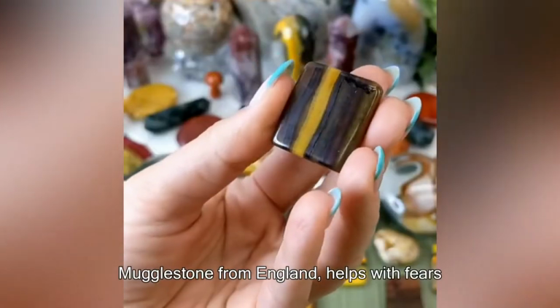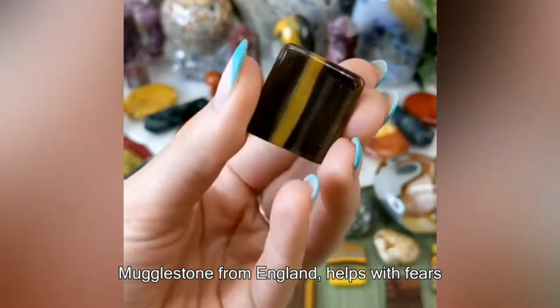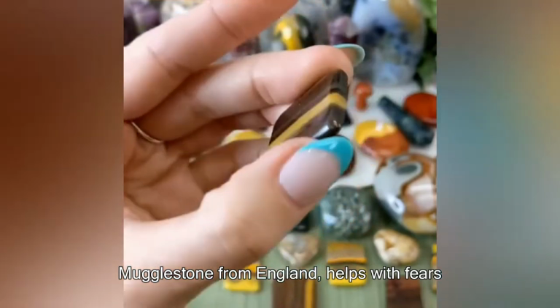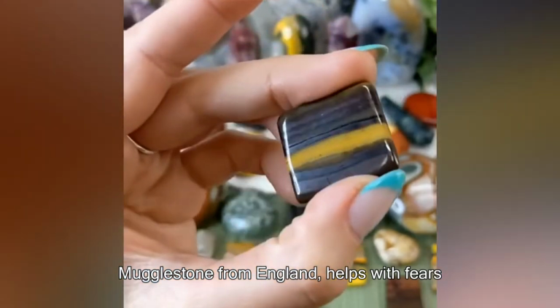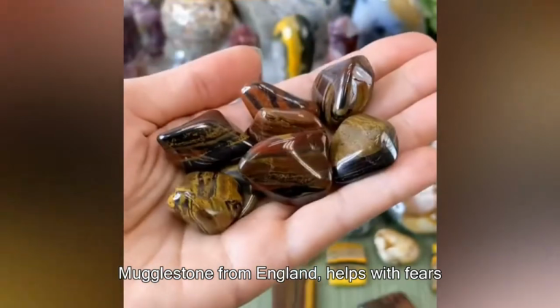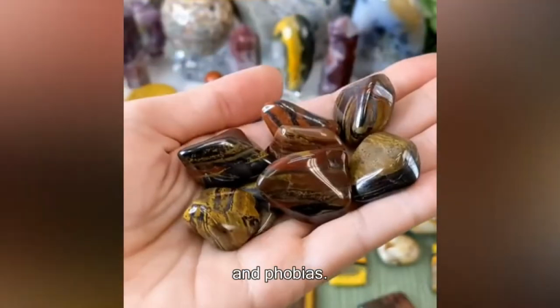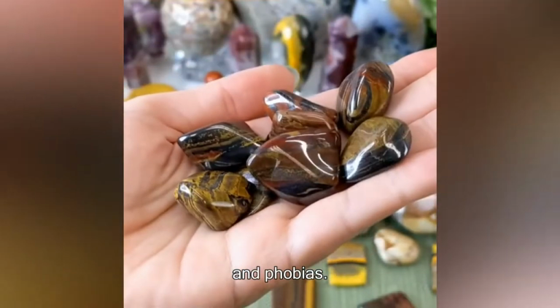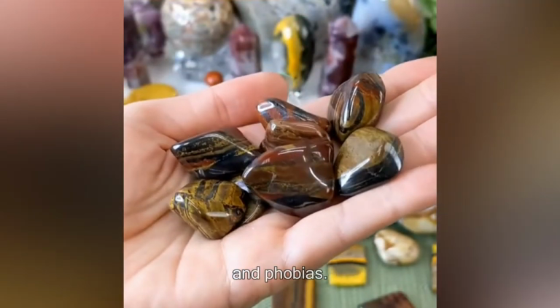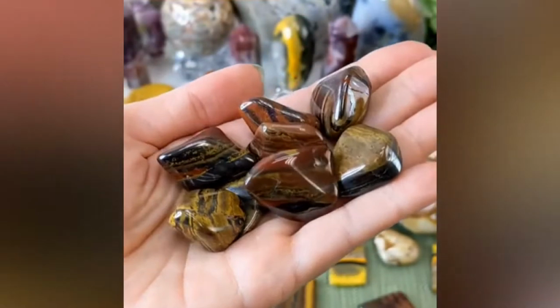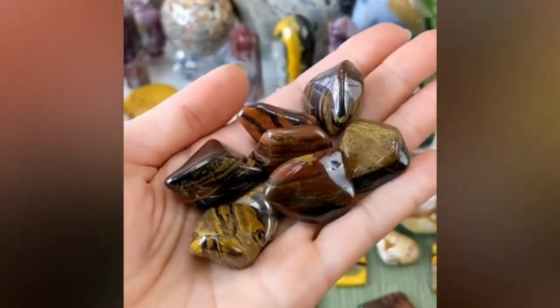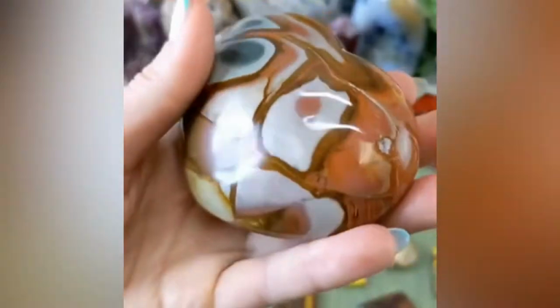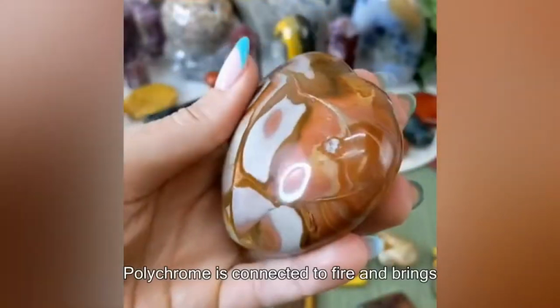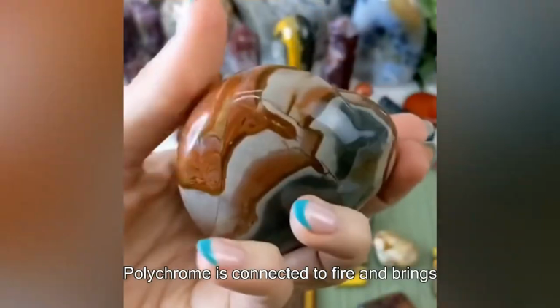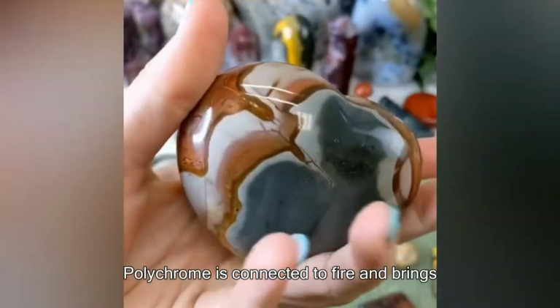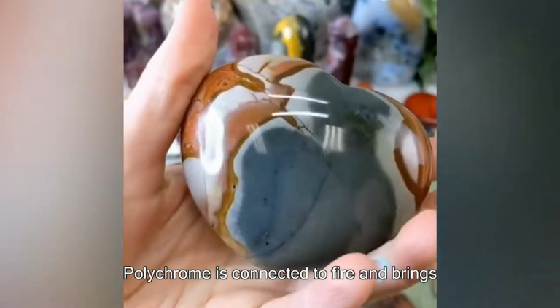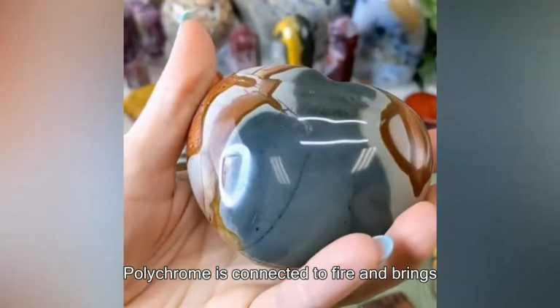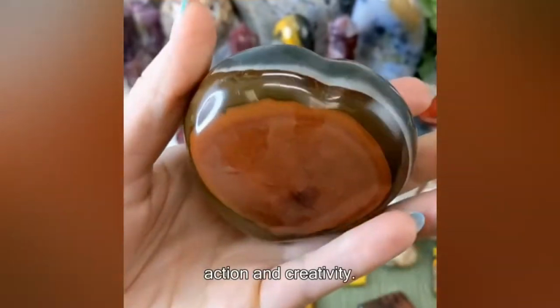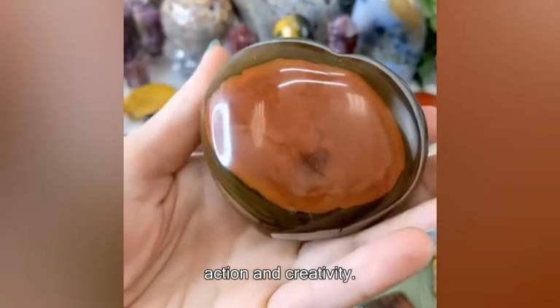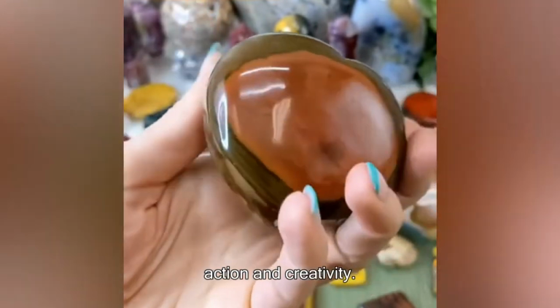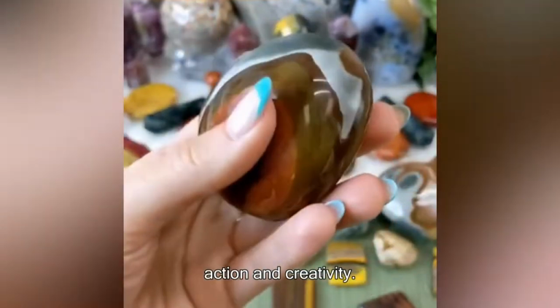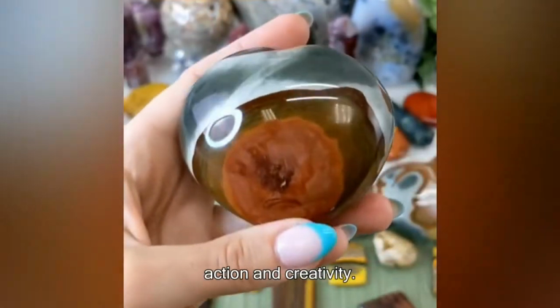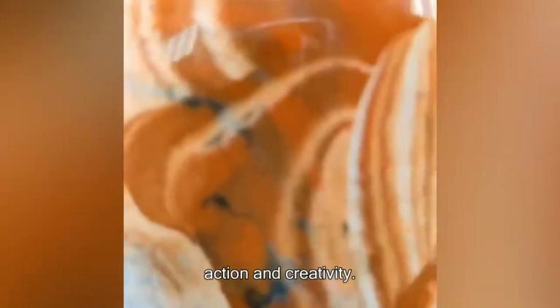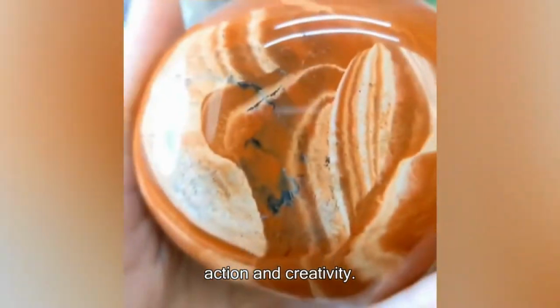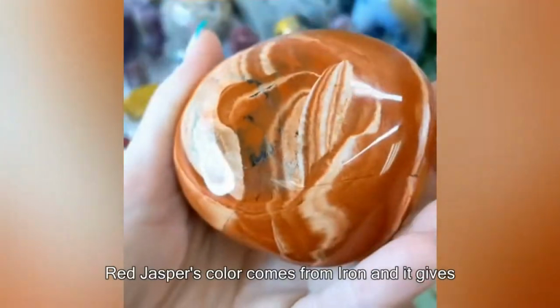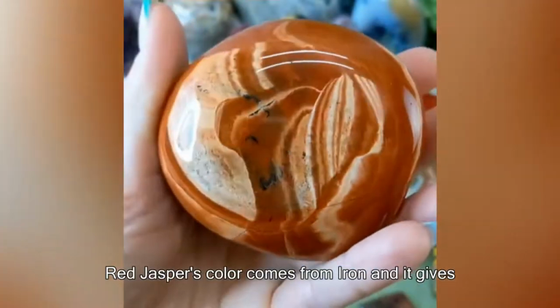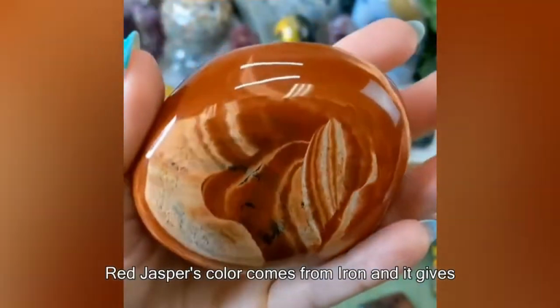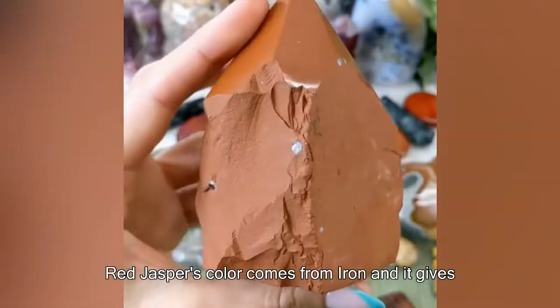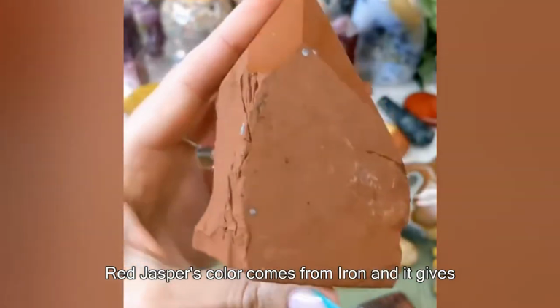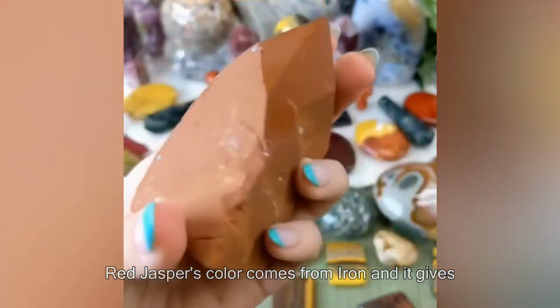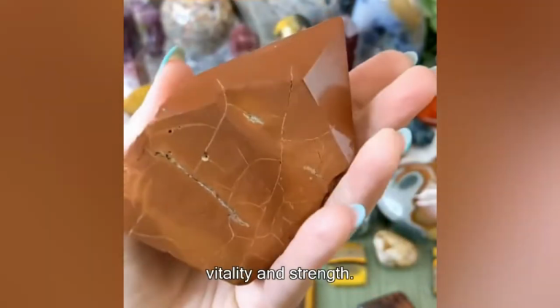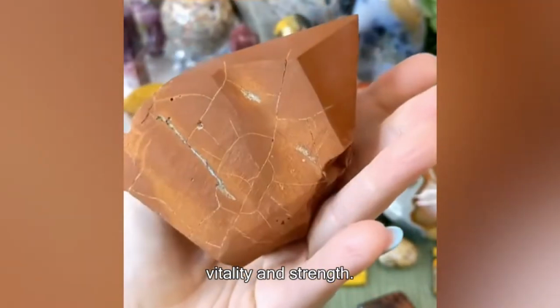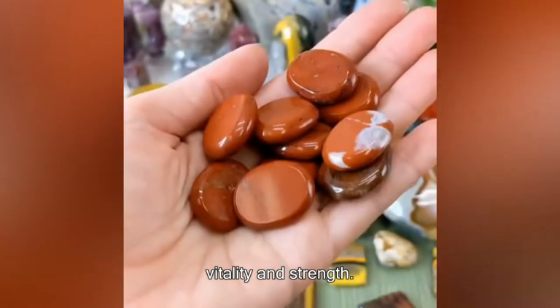Mugglestone from England helps with fears and phobias. Polychrome is connected to fire and brings action and creativity. Red jasper's color comes from iron and it gives vitality and strength.